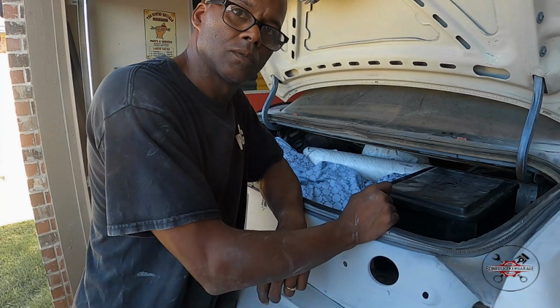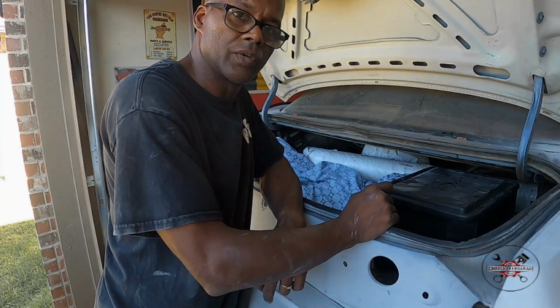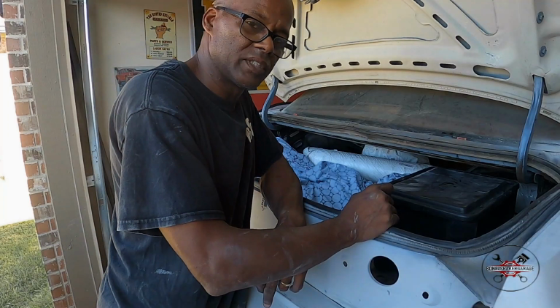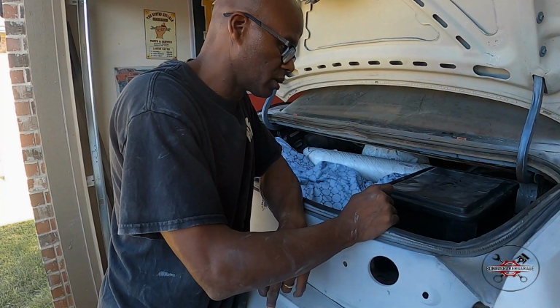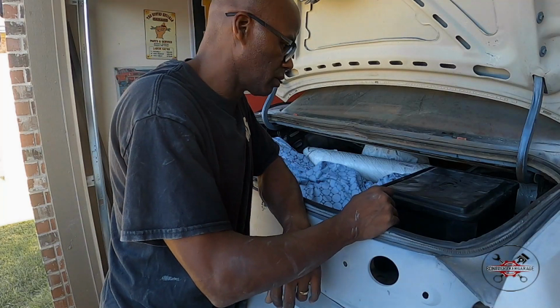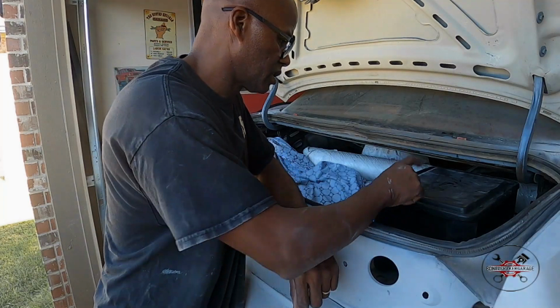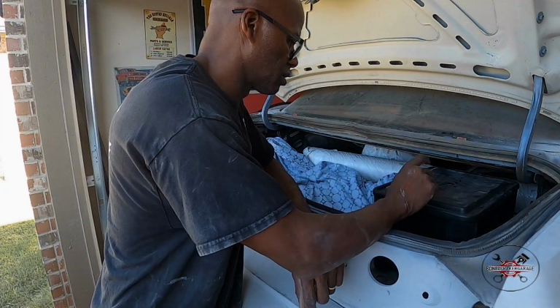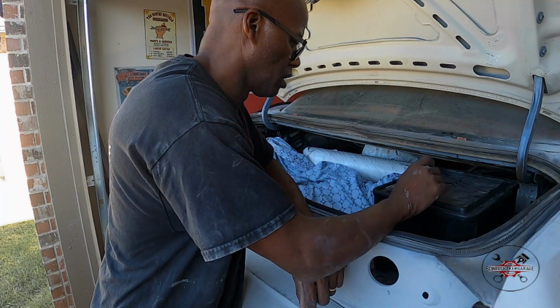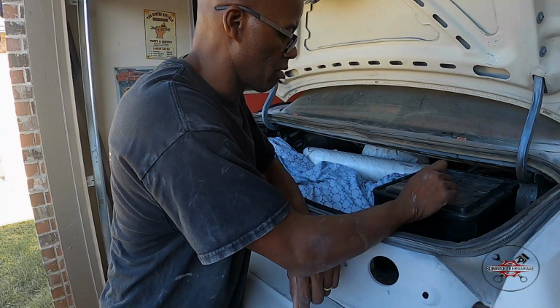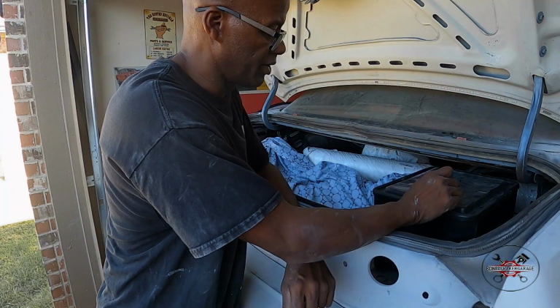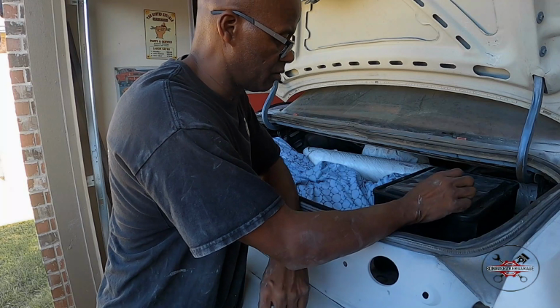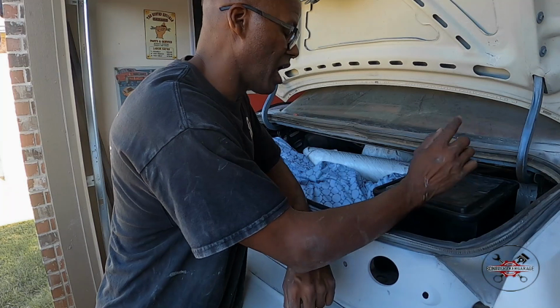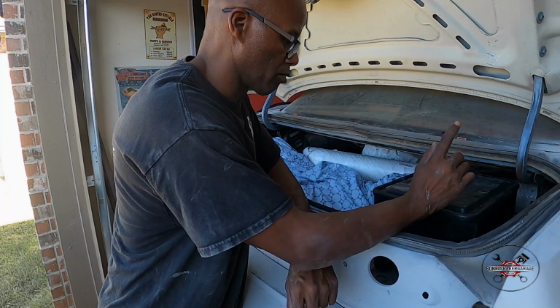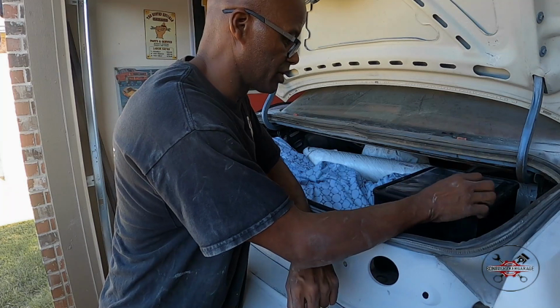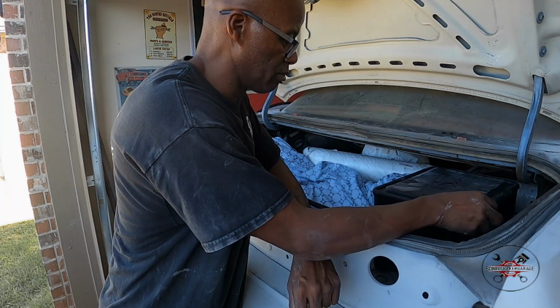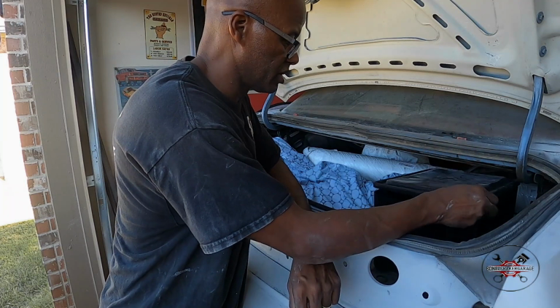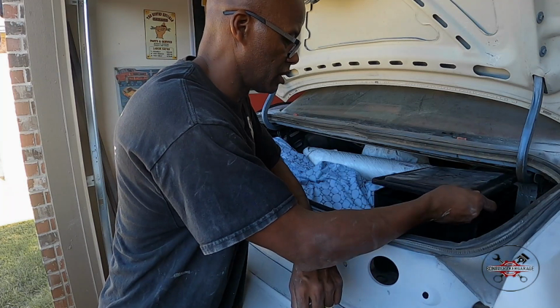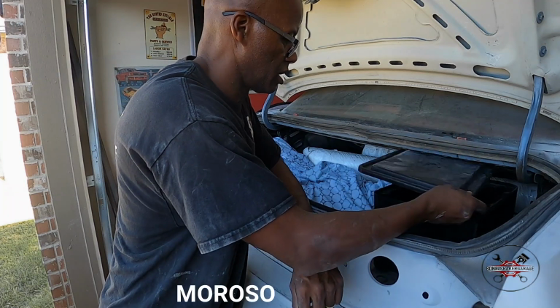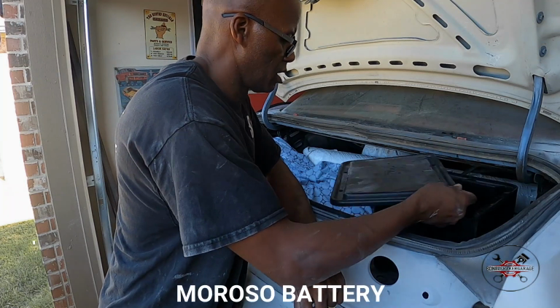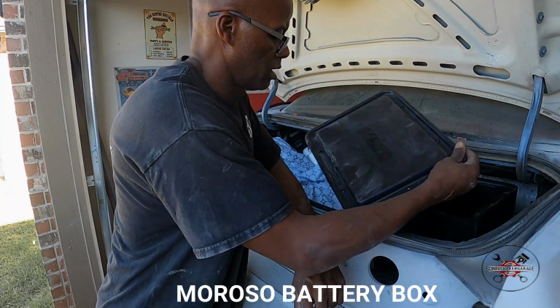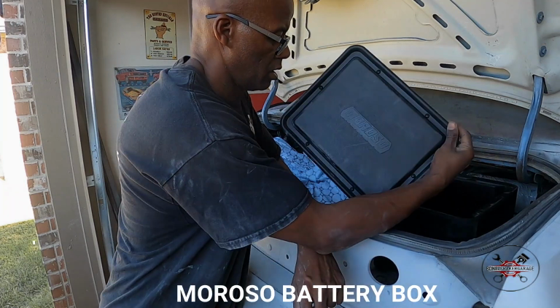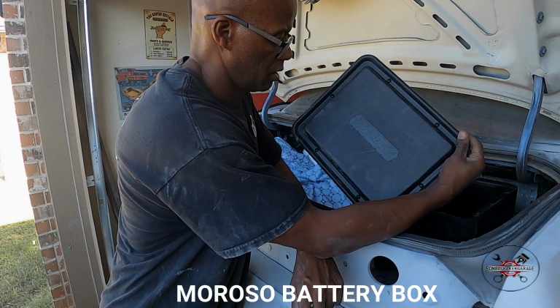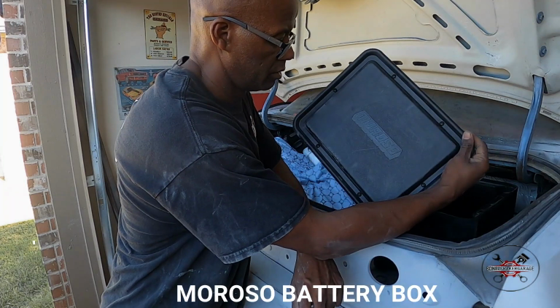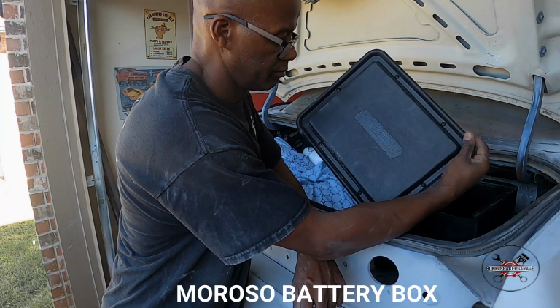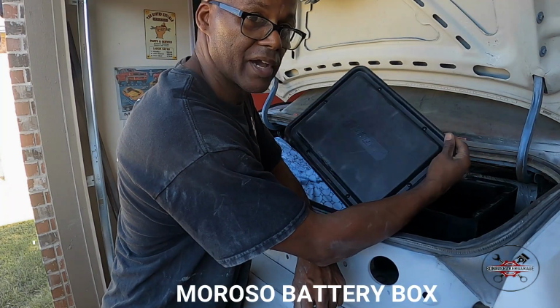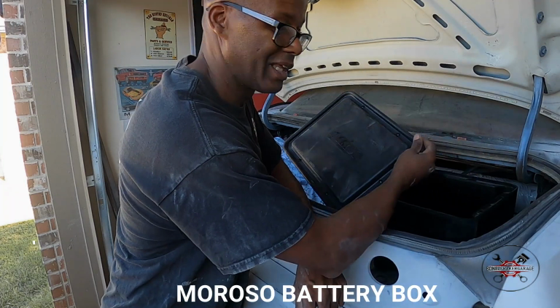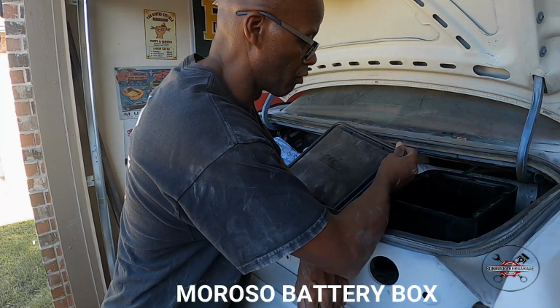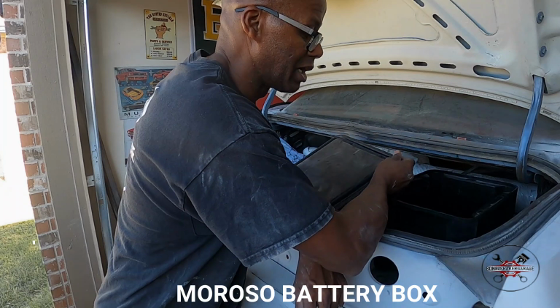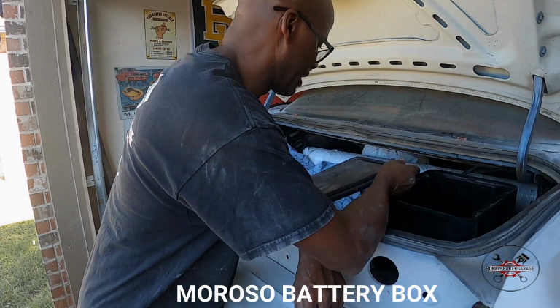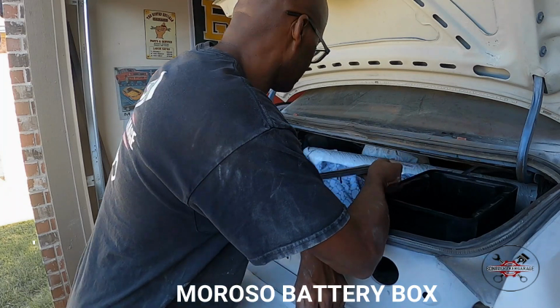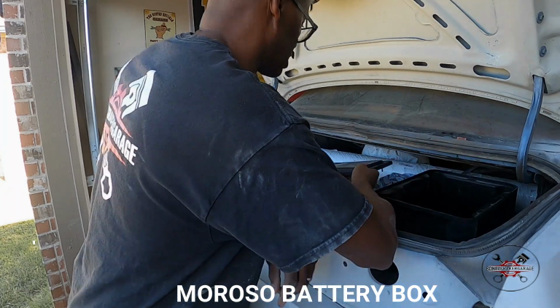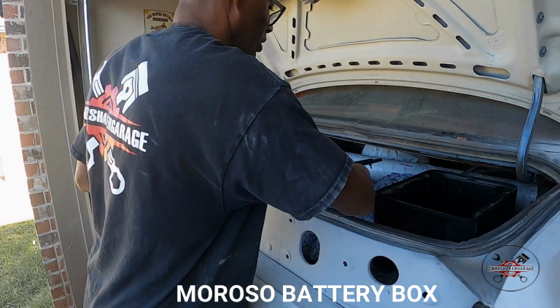What's going on BSU? So we're going to get this Morrison Battery Relocator installed.